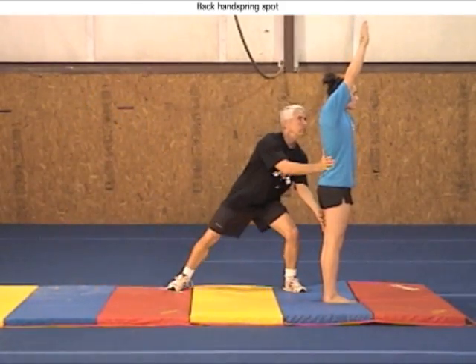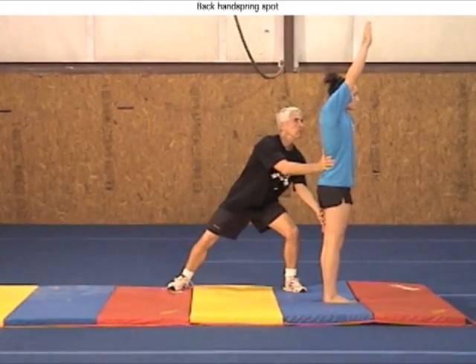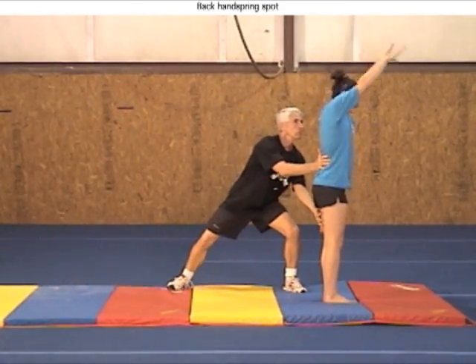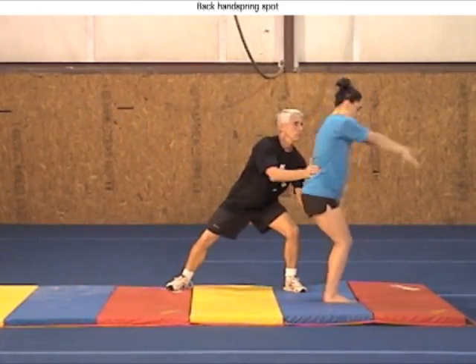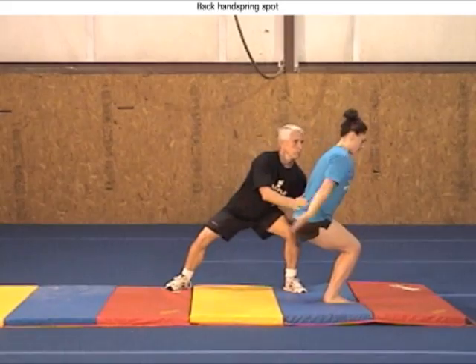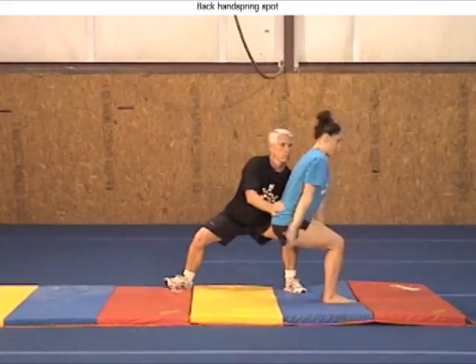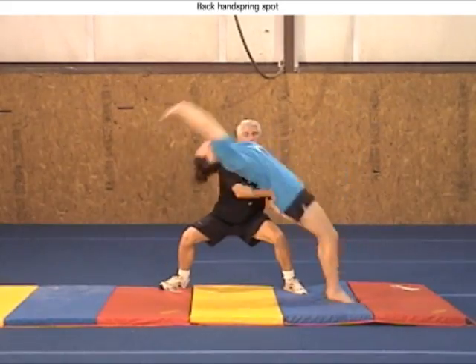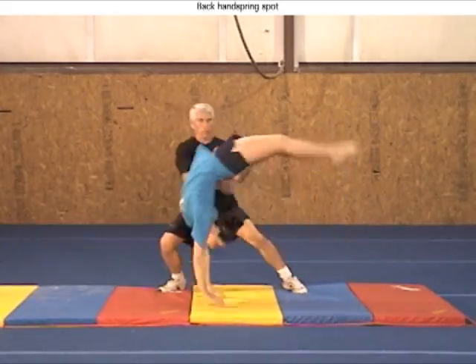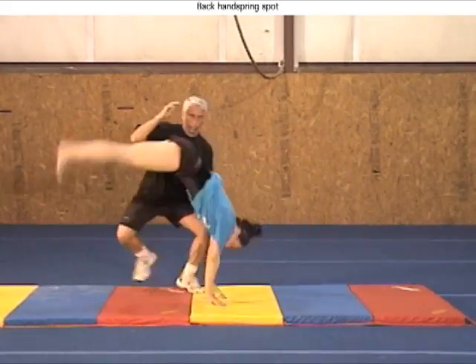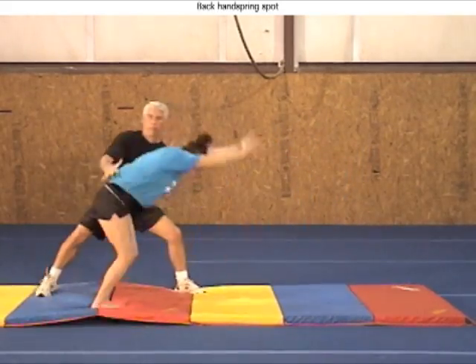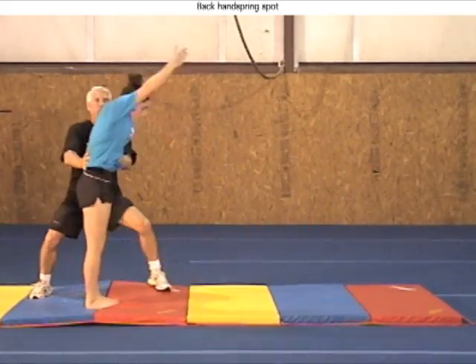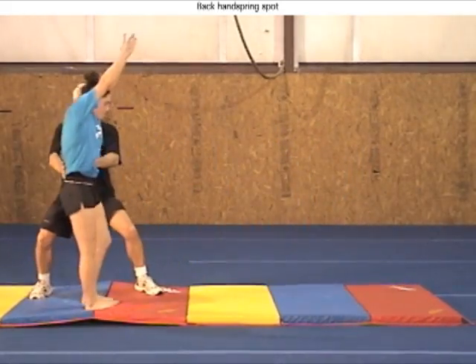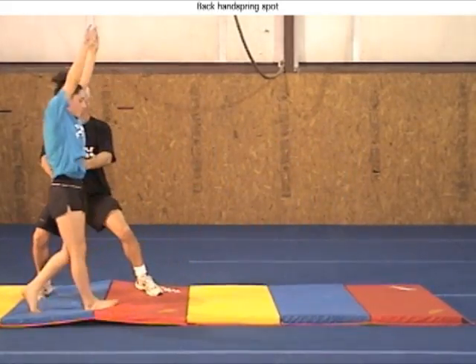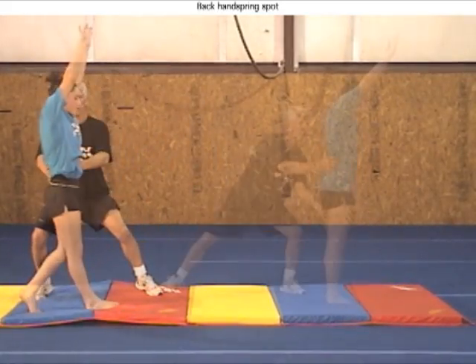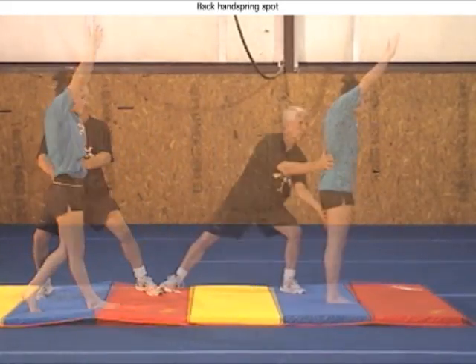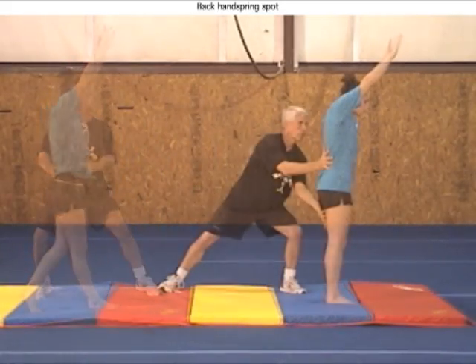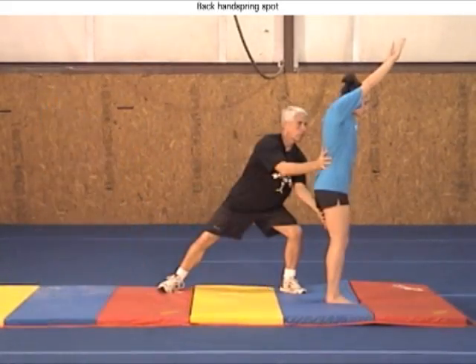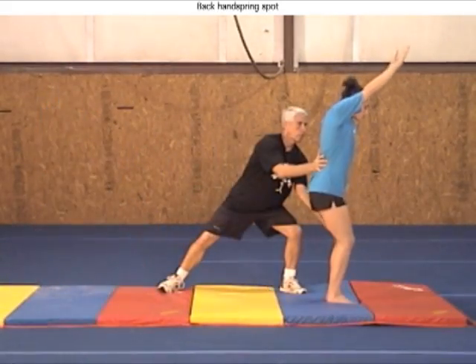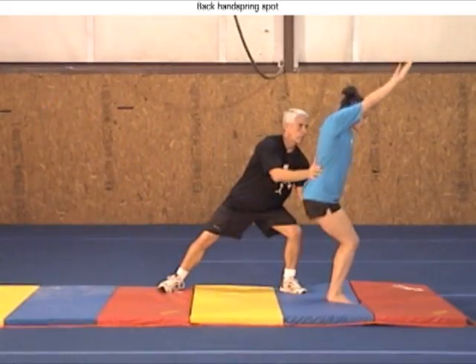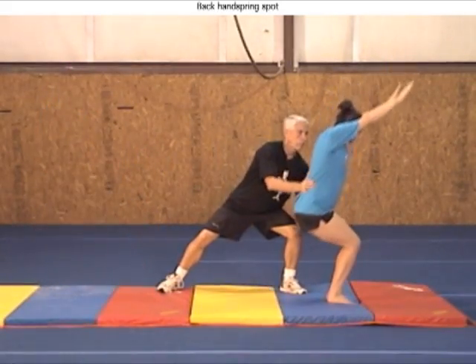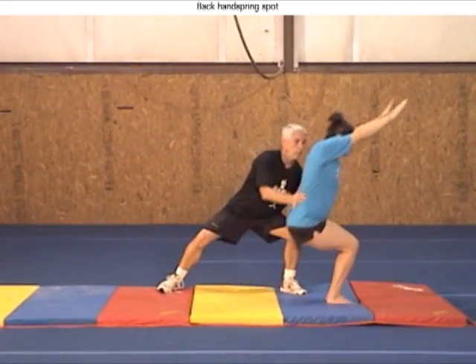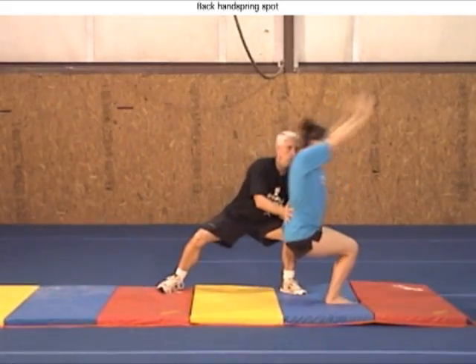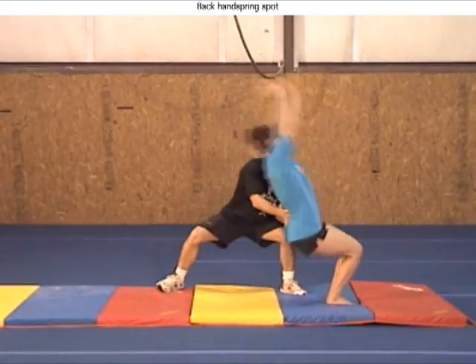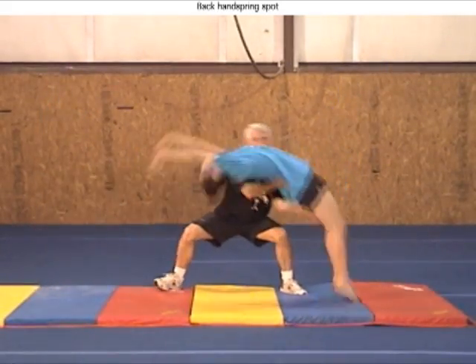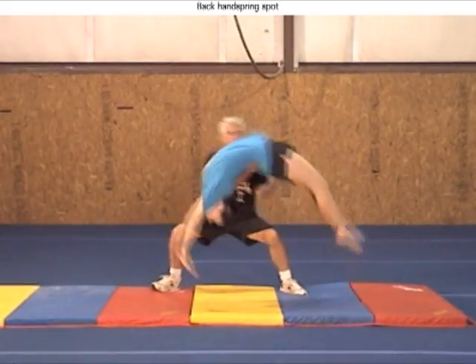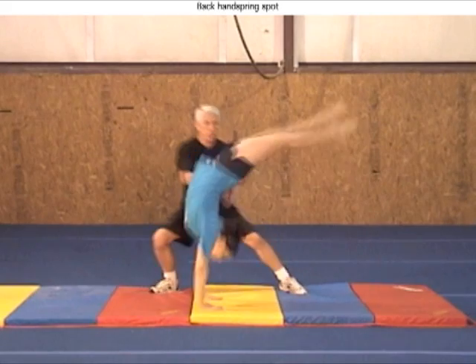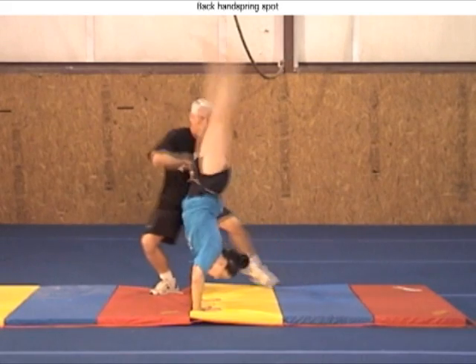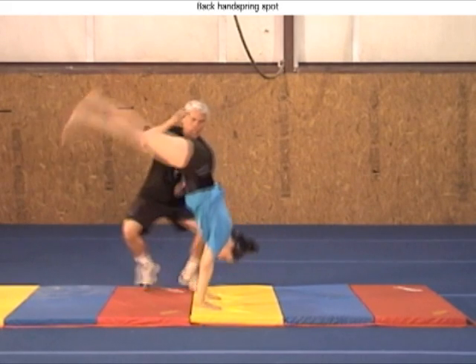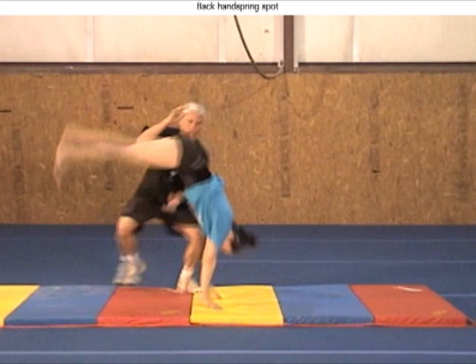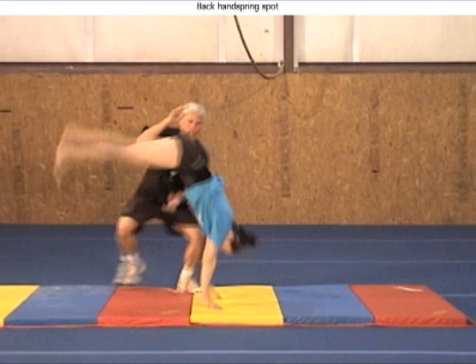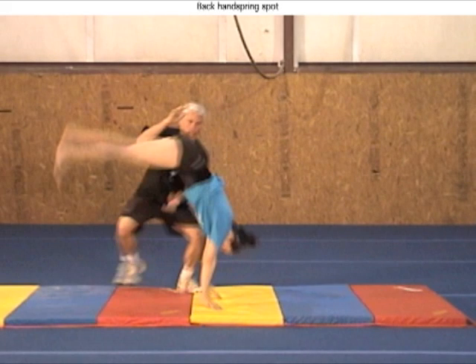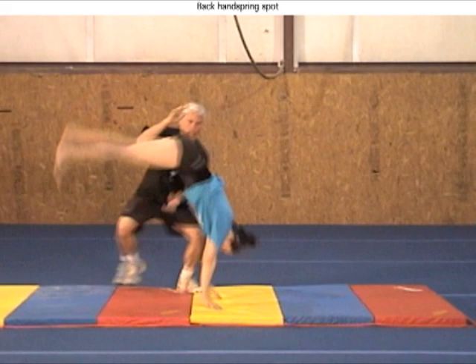During the second flying phase, the hands switch — the left to the abdominal area and the right to the lower back — to assist with any problems during the landing.